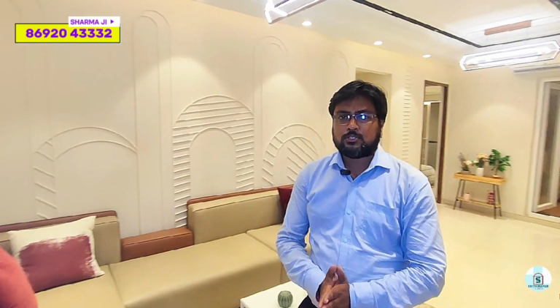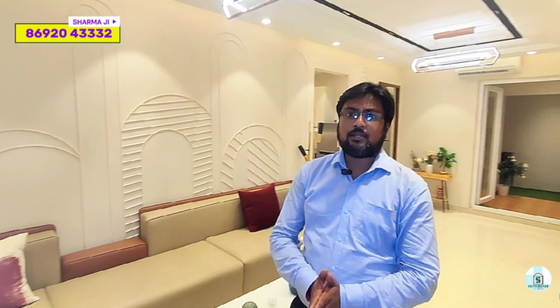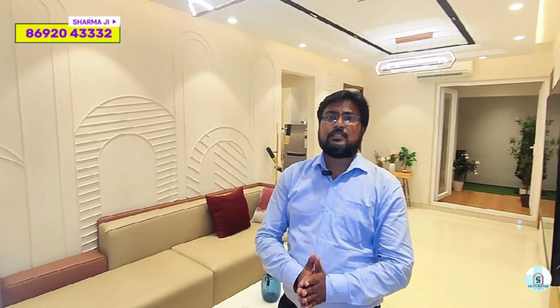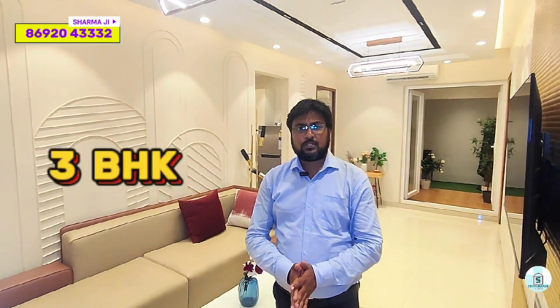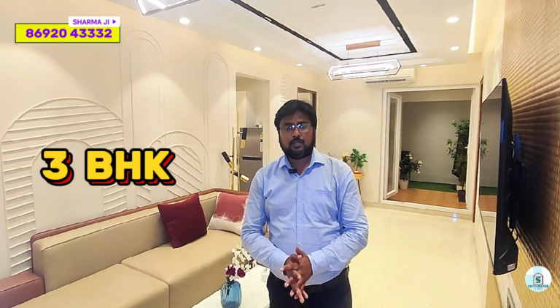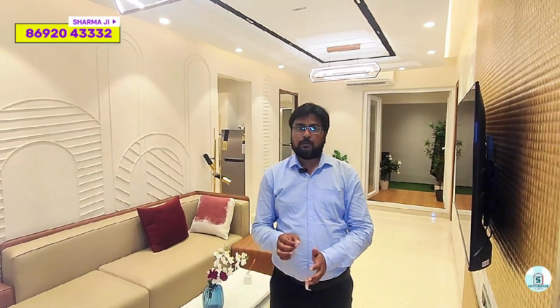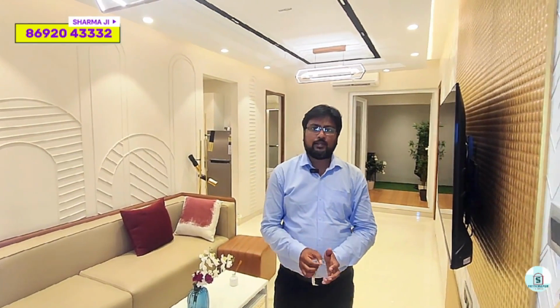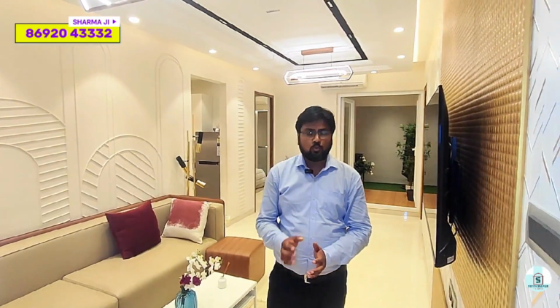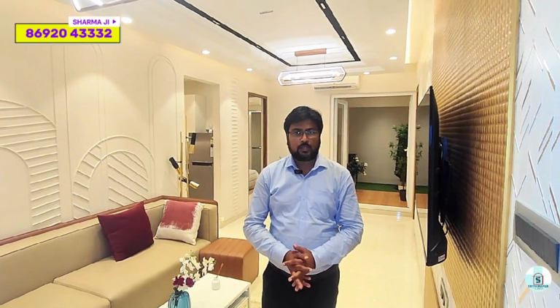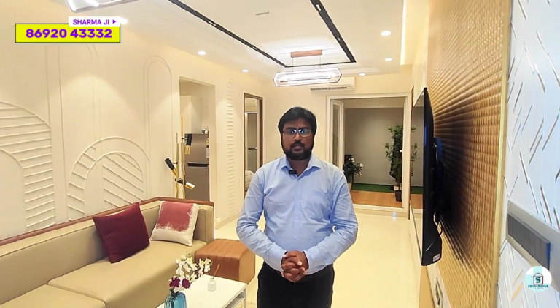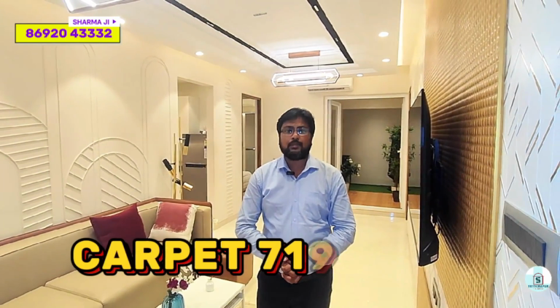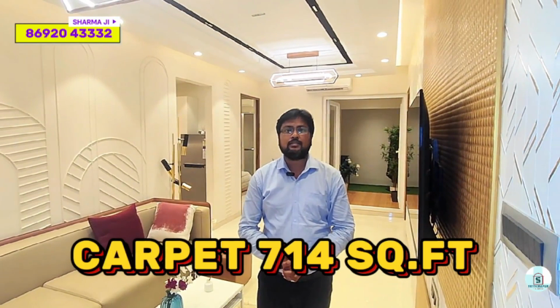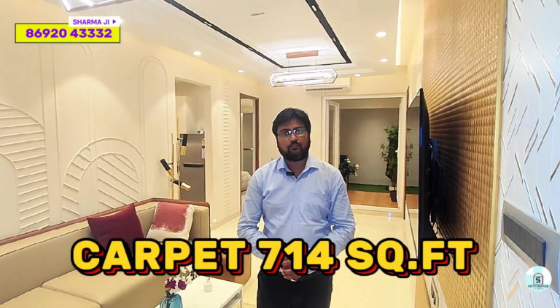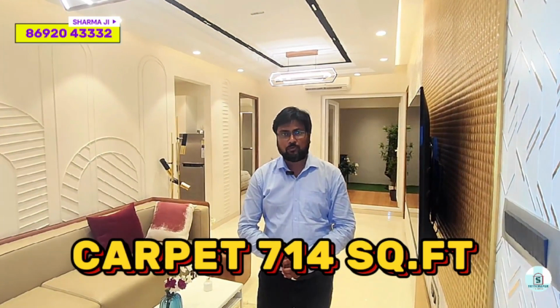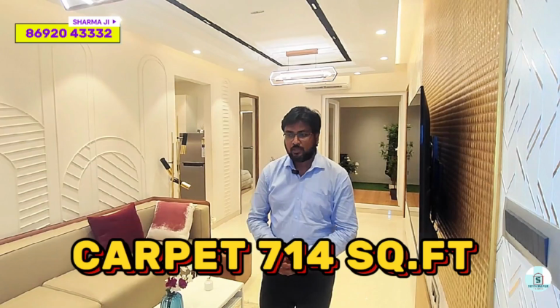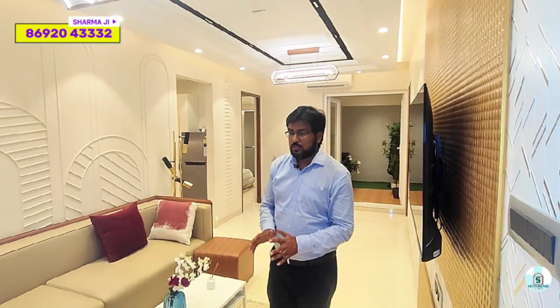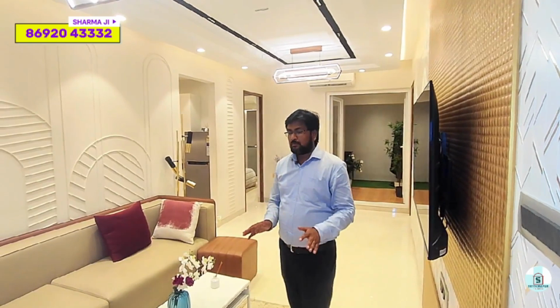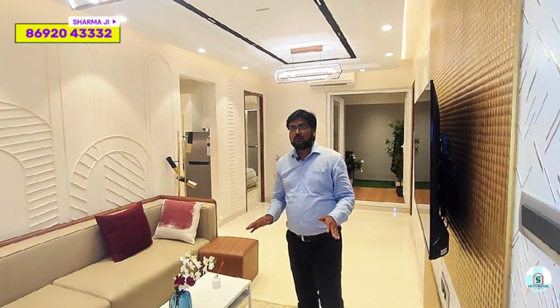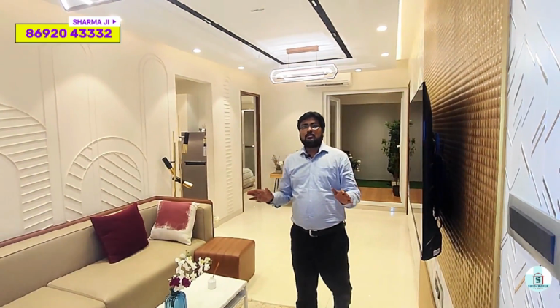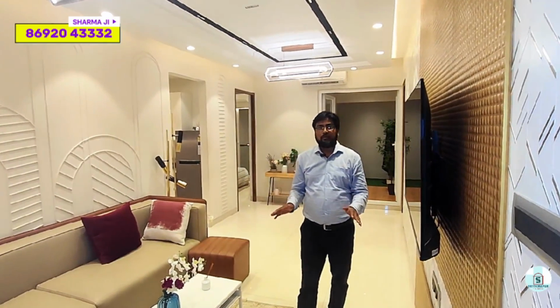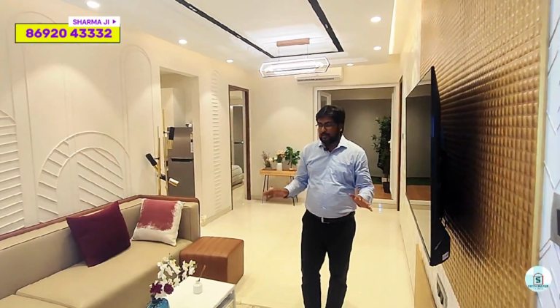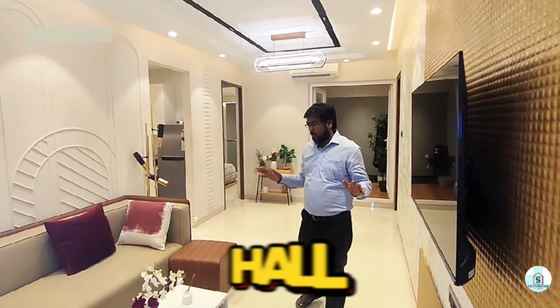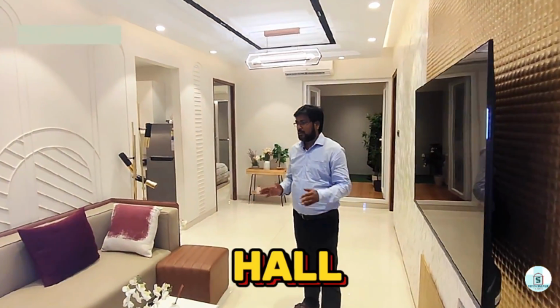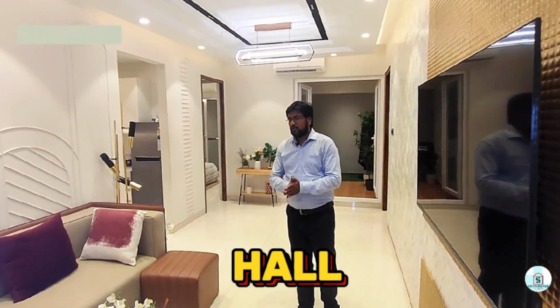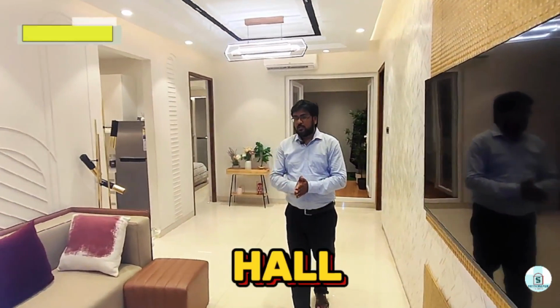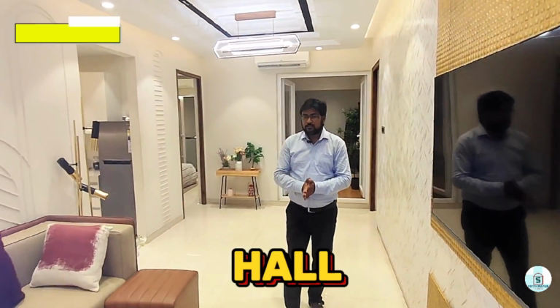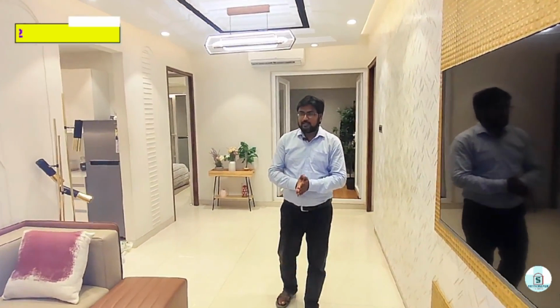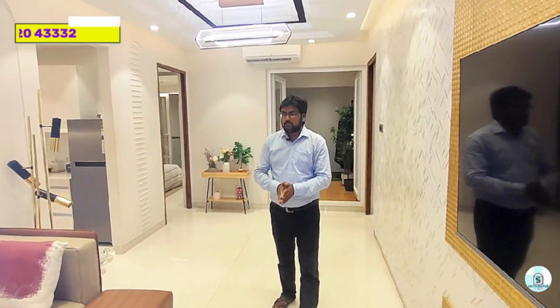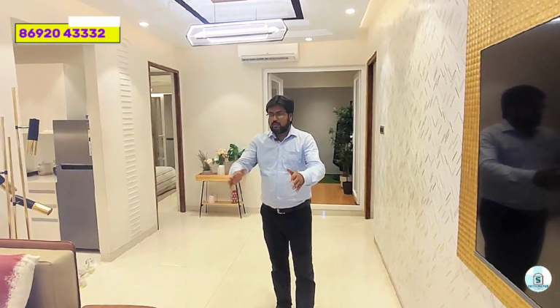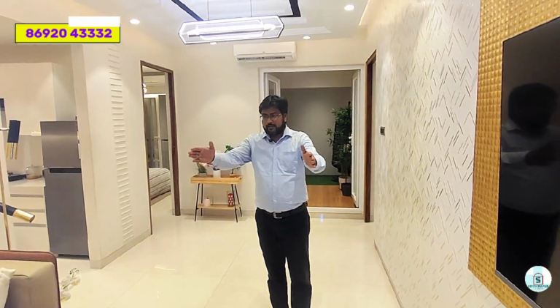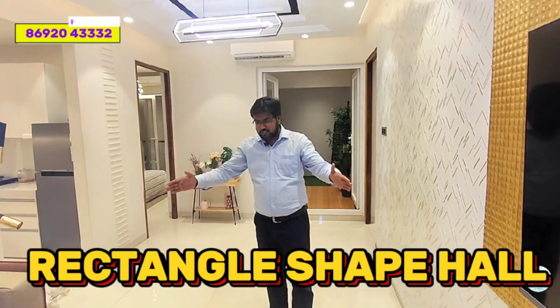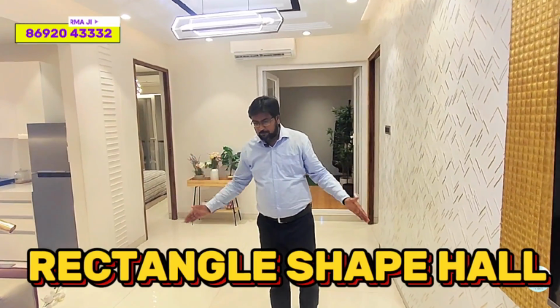Now we will go to the 3BHK sample flat tour, which has a carpet area of 714 sq ft. We are in the hall — I will talk about the size of the rectangular-shaped space.